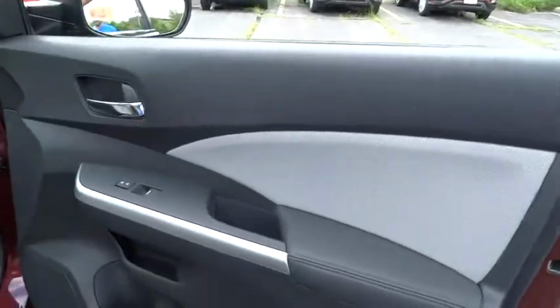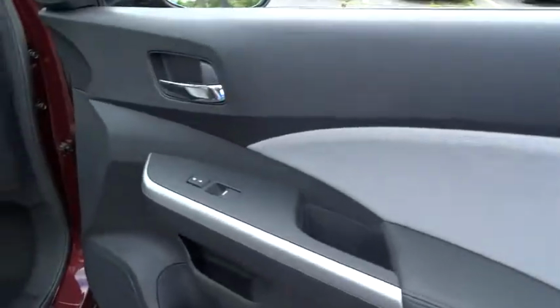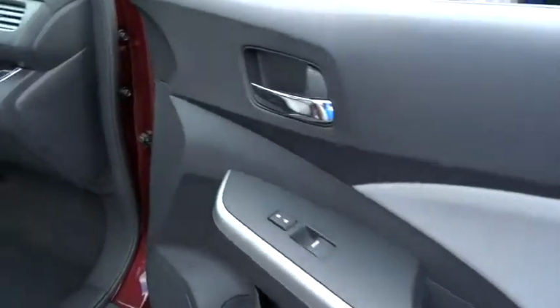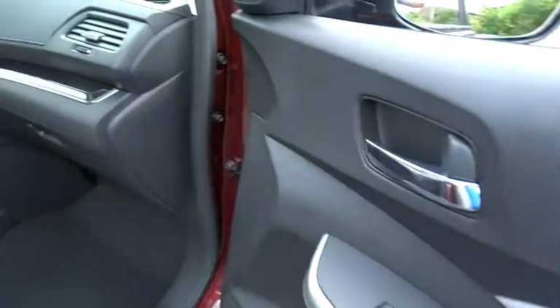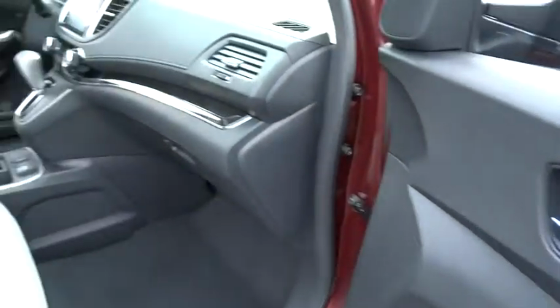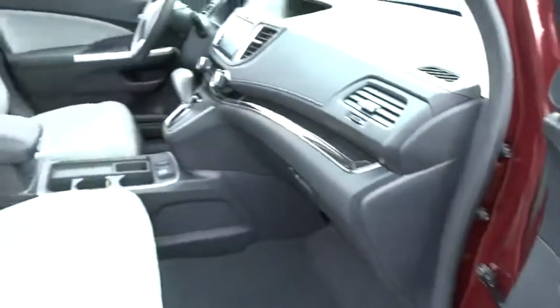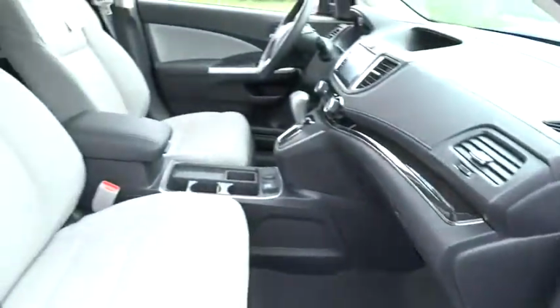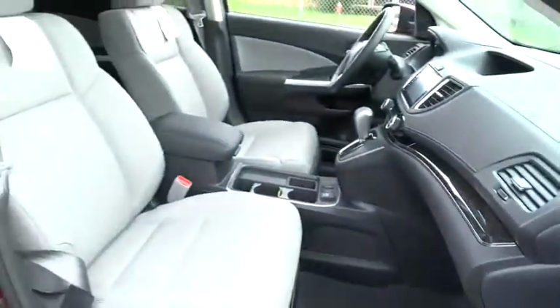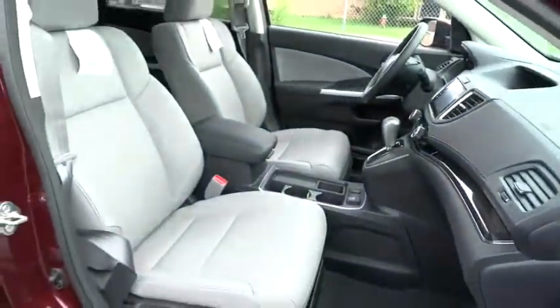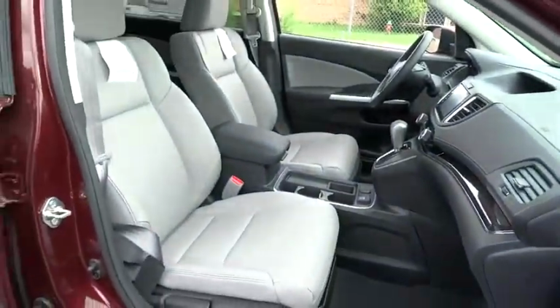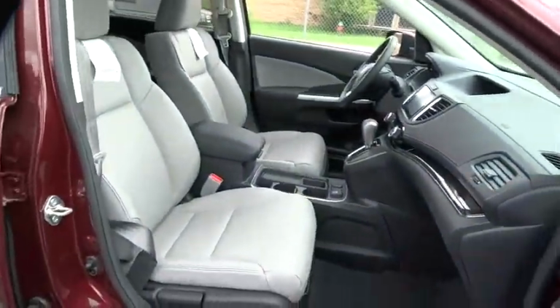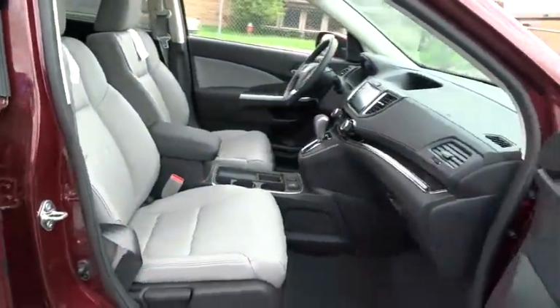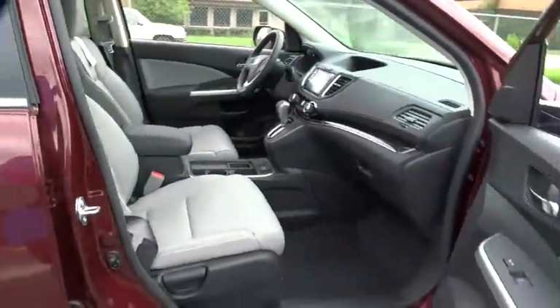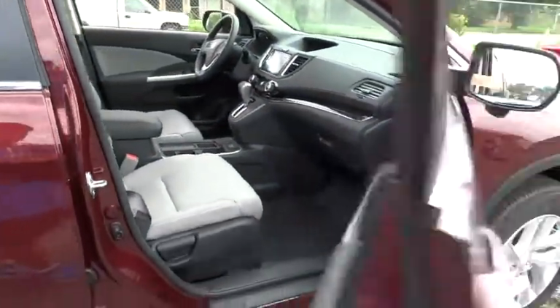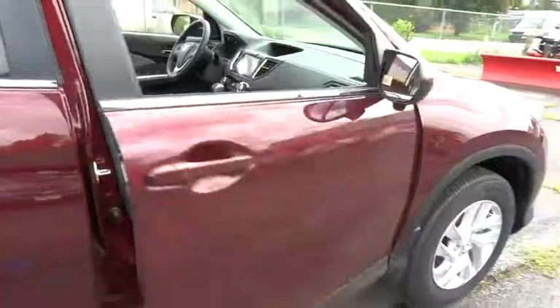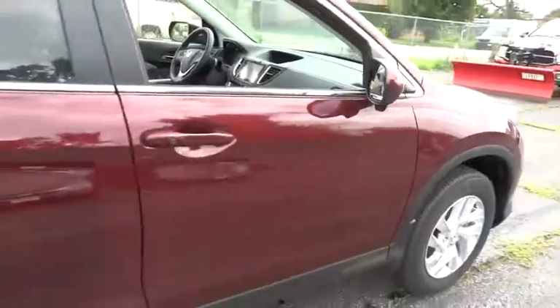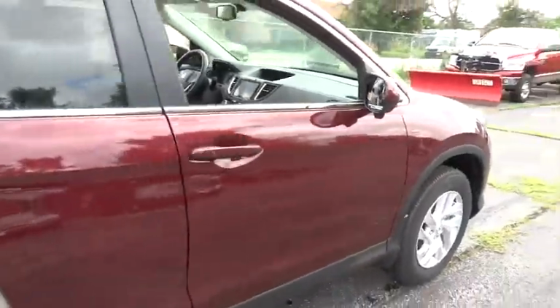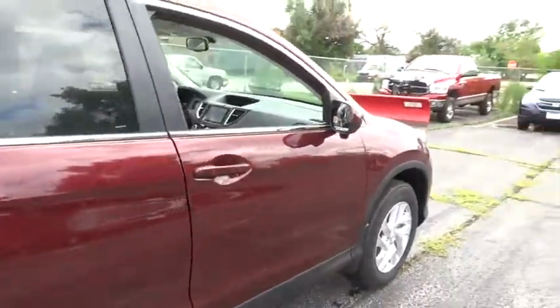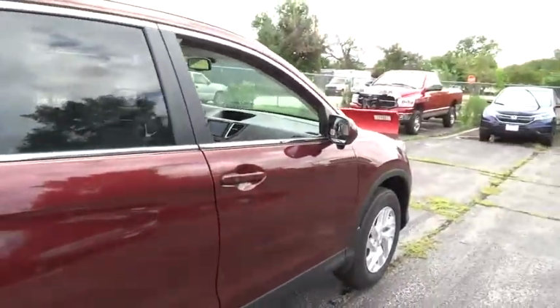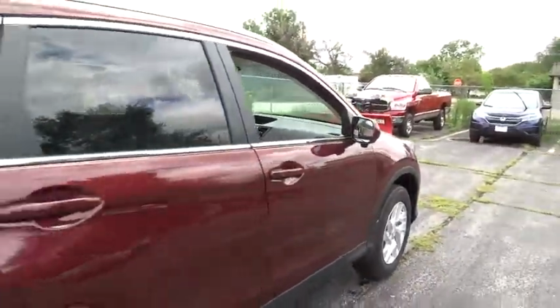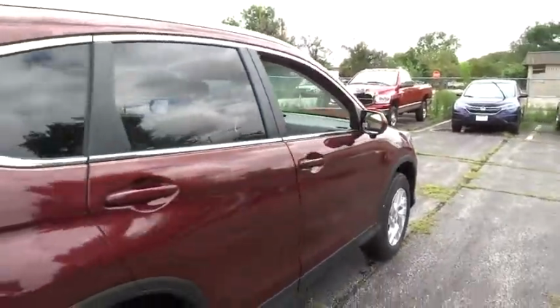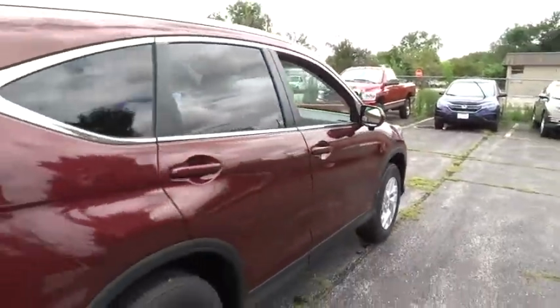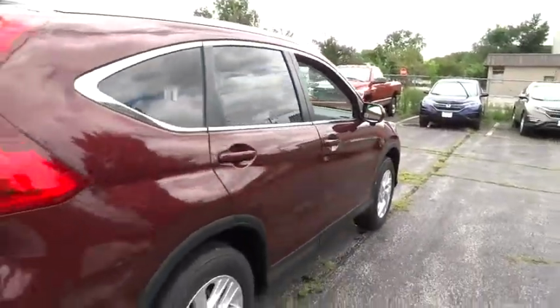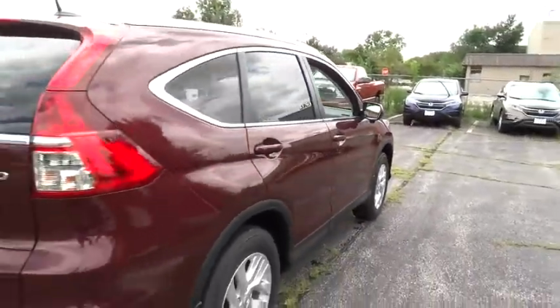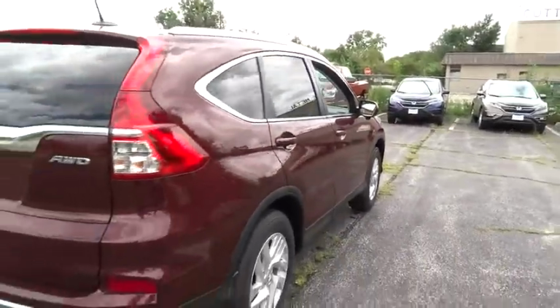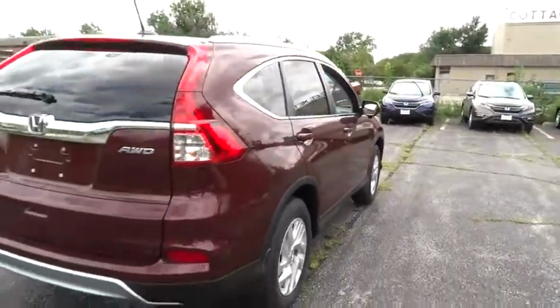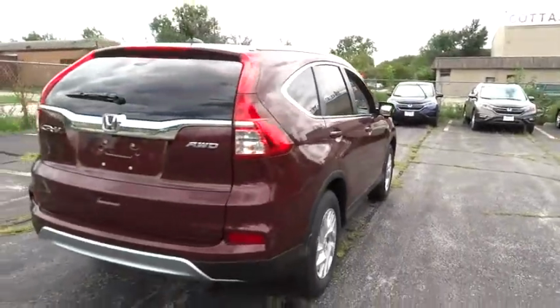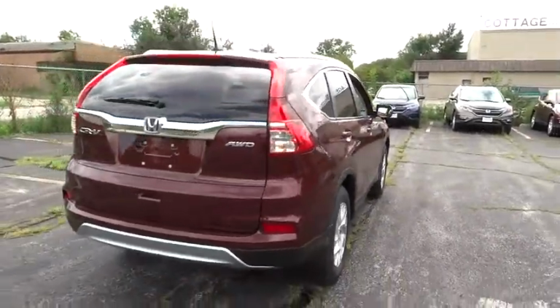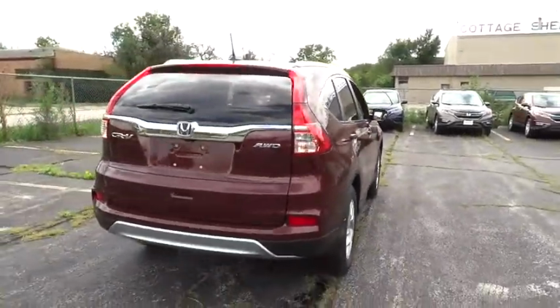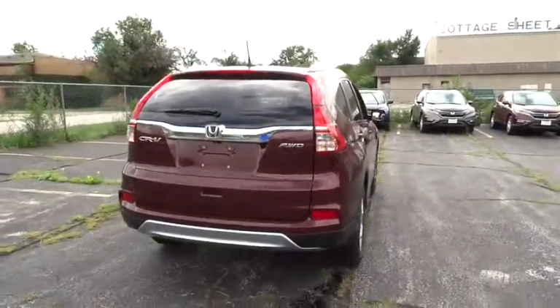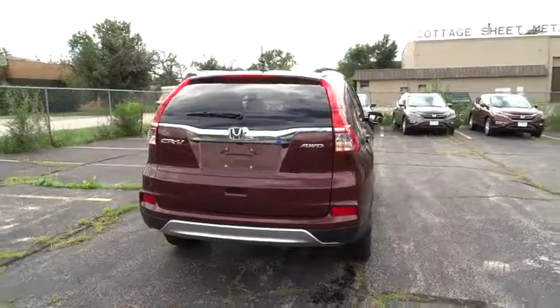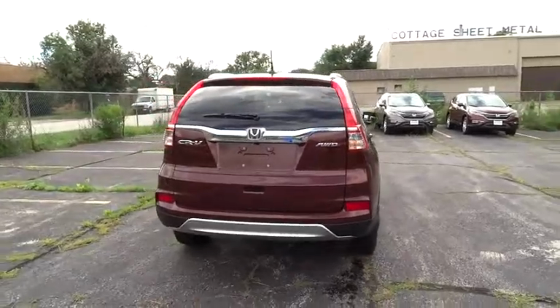Traction control, dual airbags, alloy wheels, power steering, air conditioning front, four-wheel disc brakes, power windows, electronic stability control, fog light.